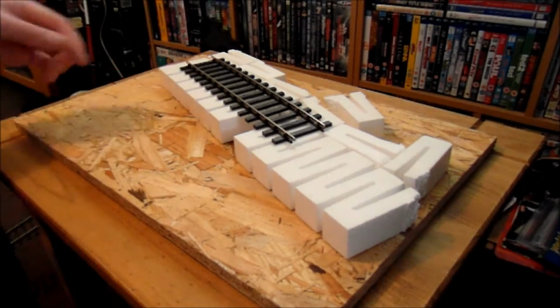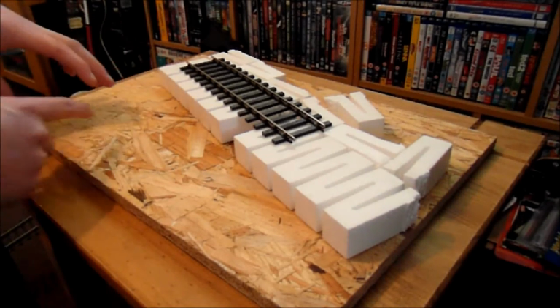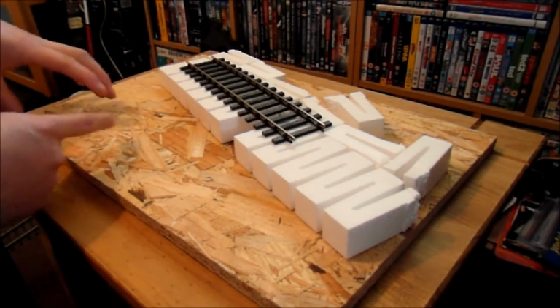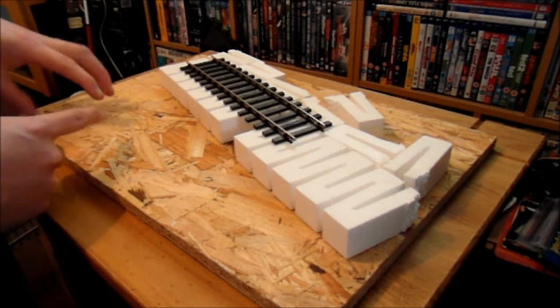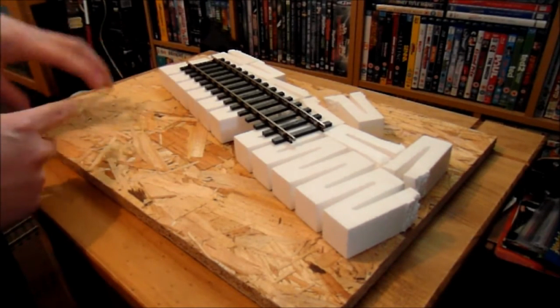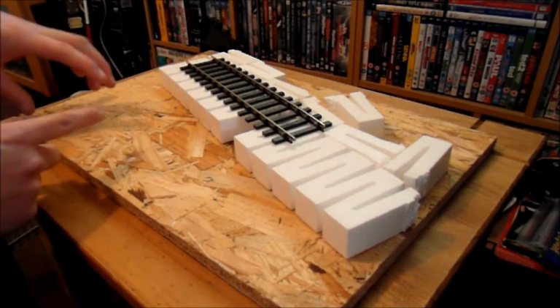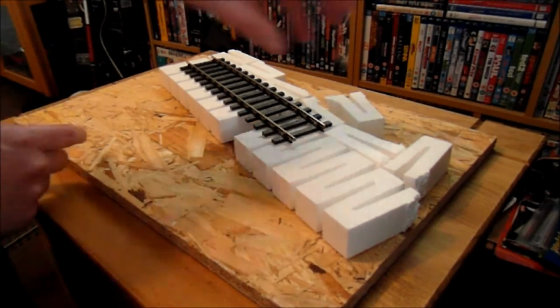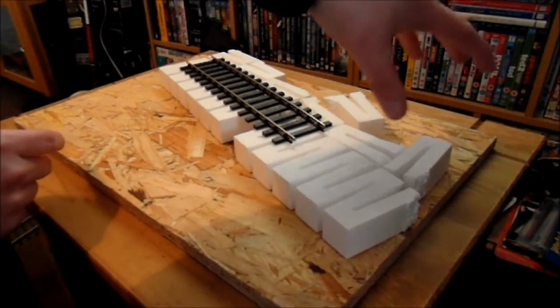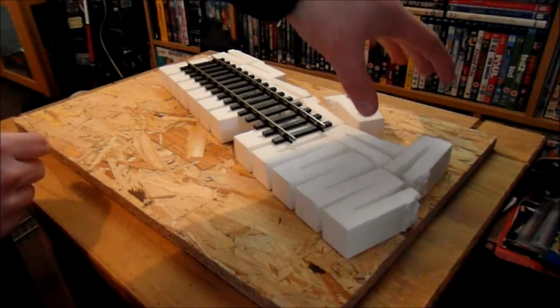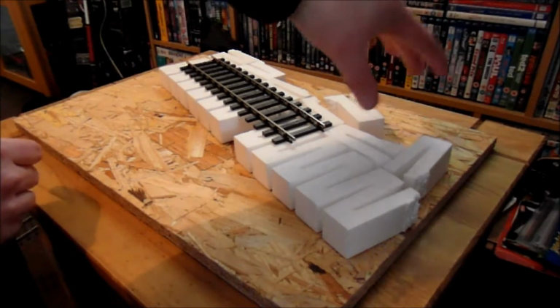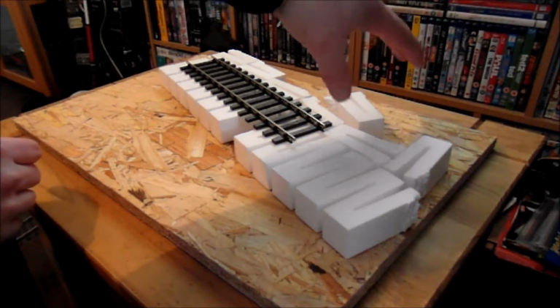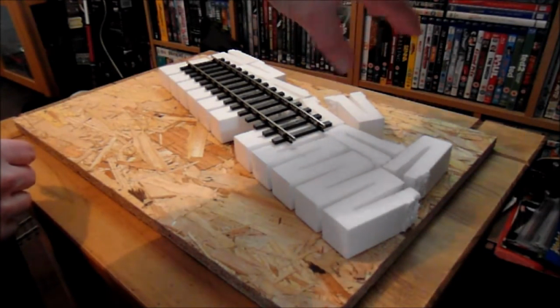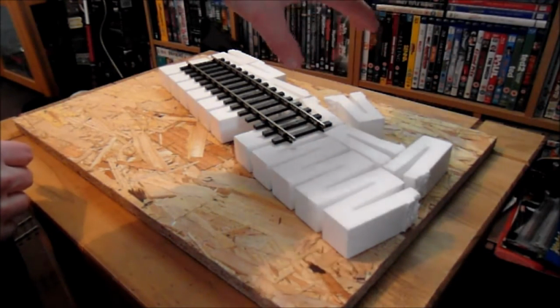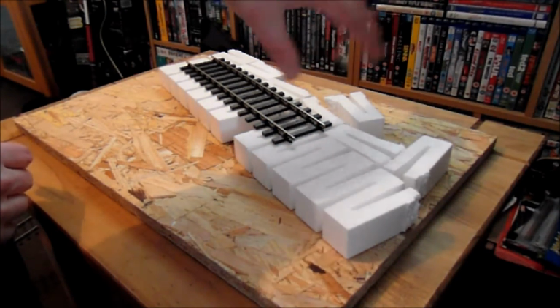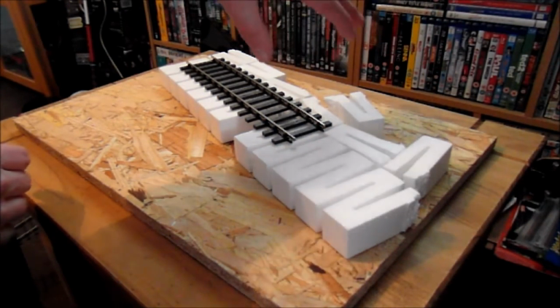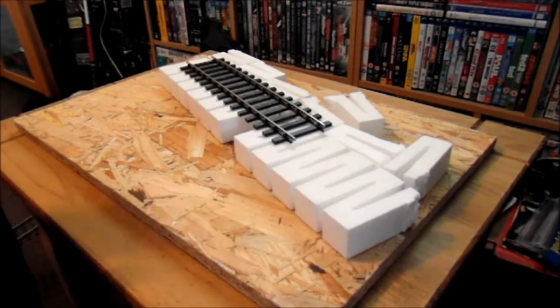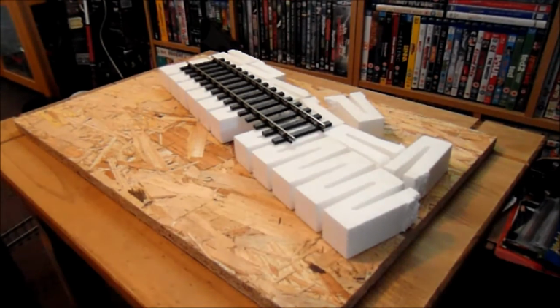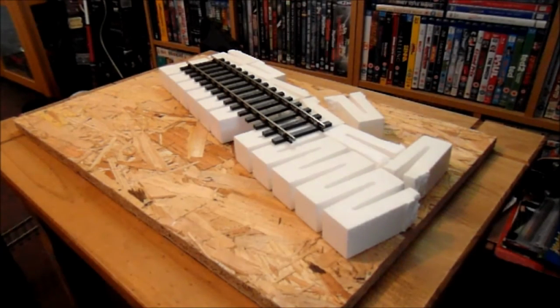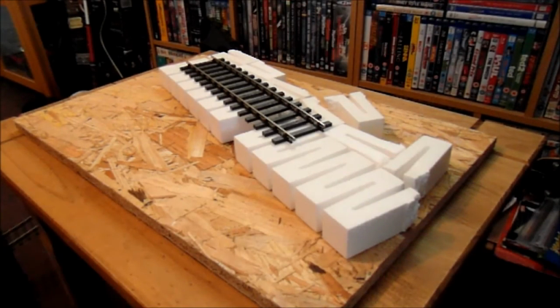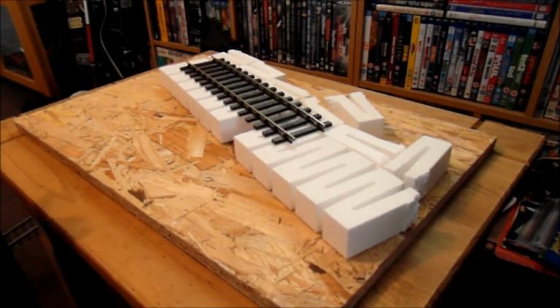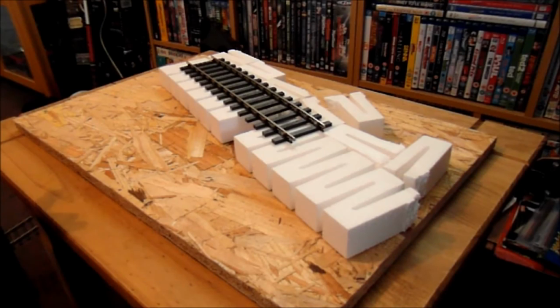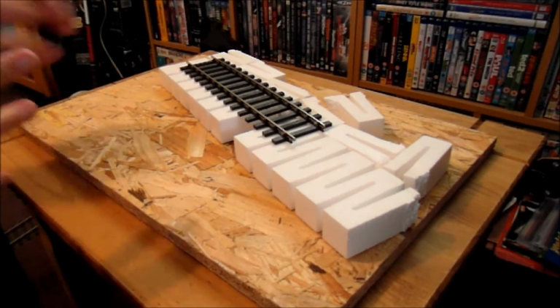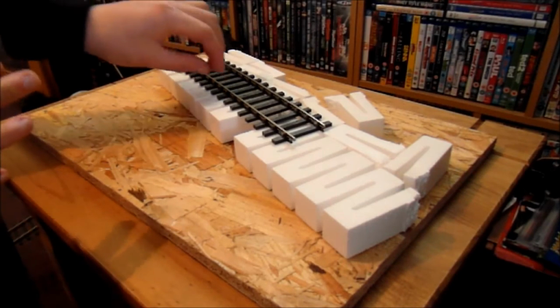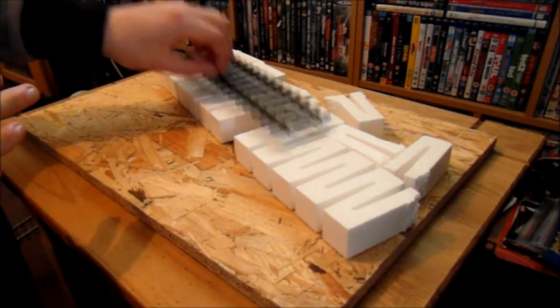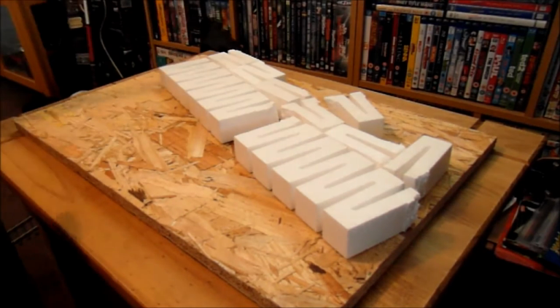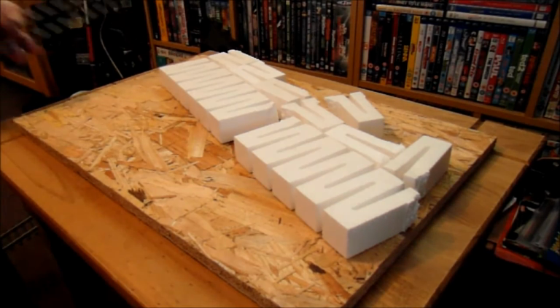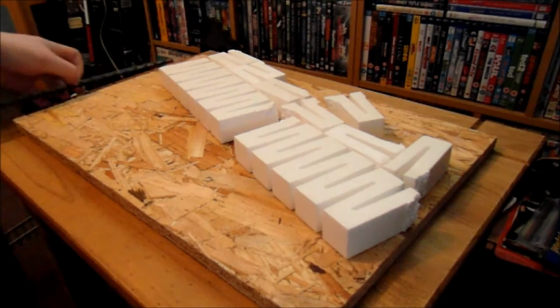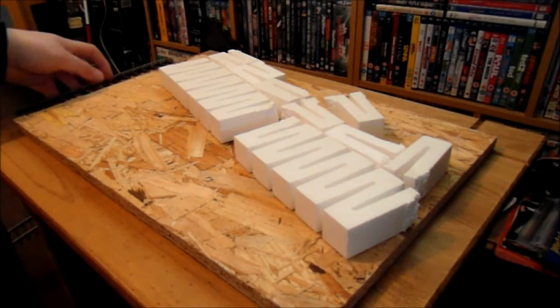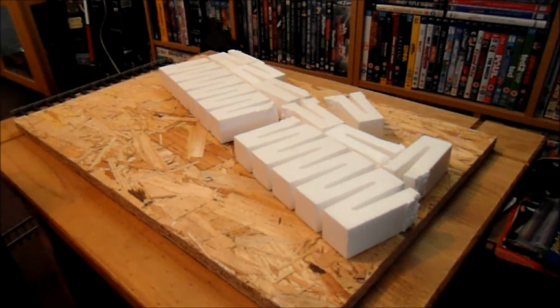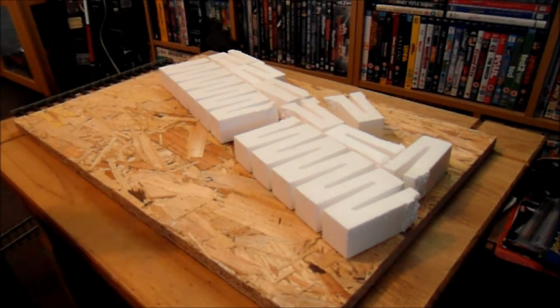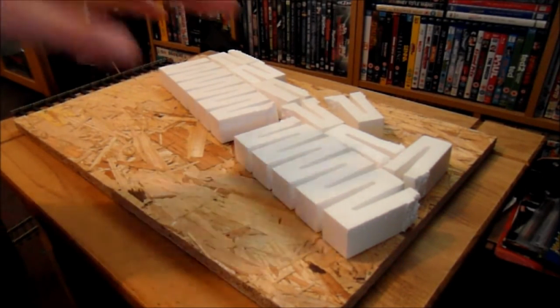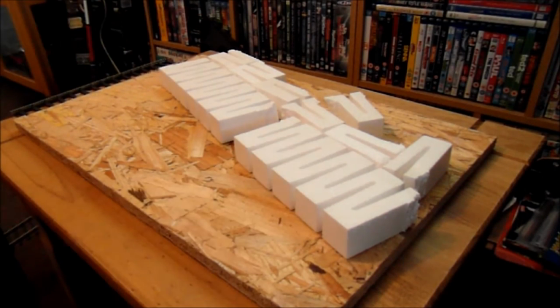Over this area I think I'm going to have a lamp hut or something like that, just a small hut. So I'm happy with that now. What I'm going to do is glue this polystyrene down.